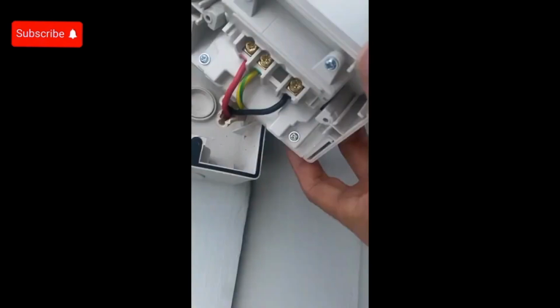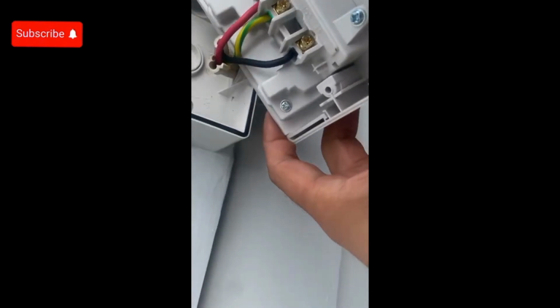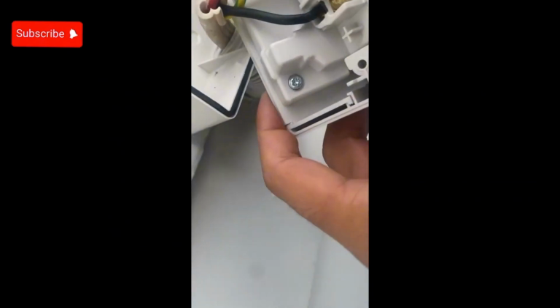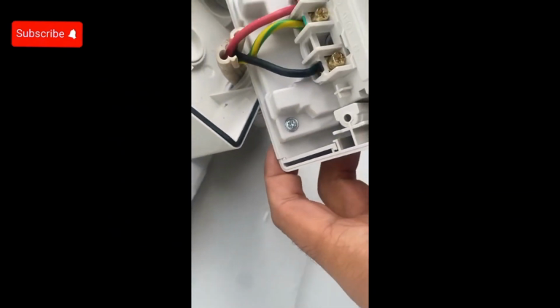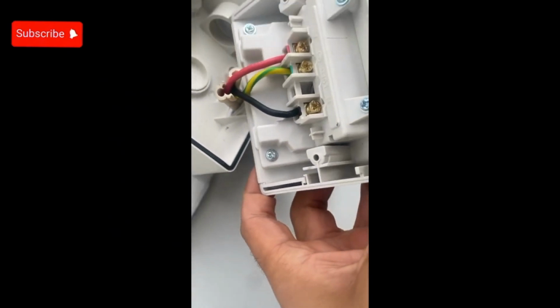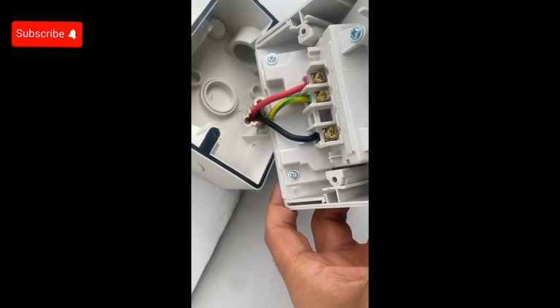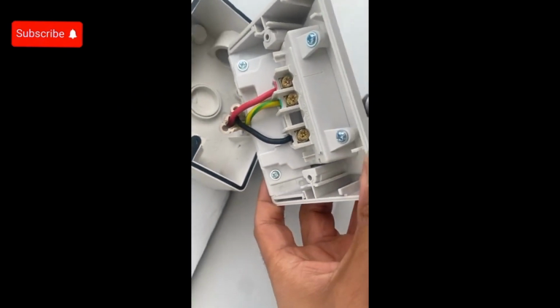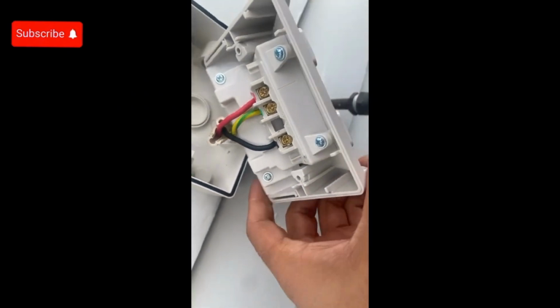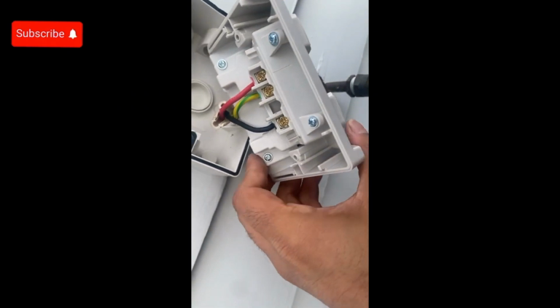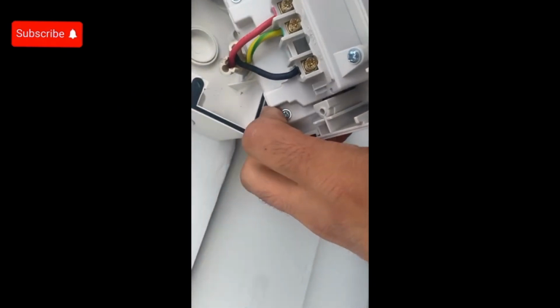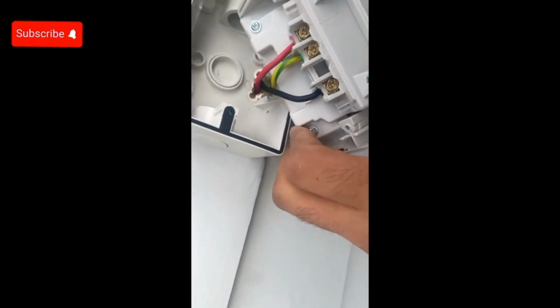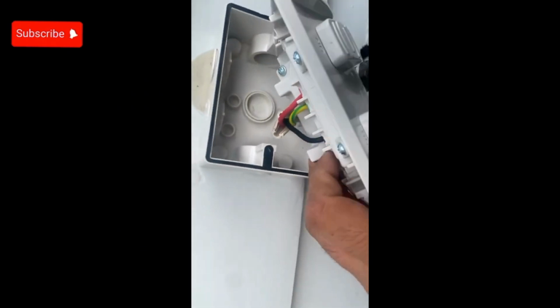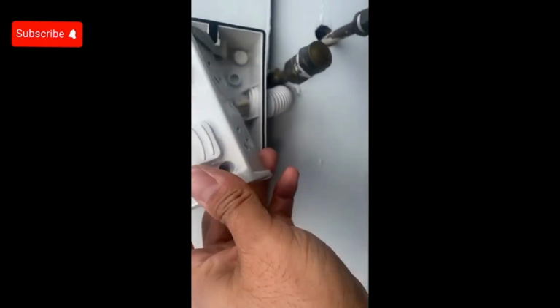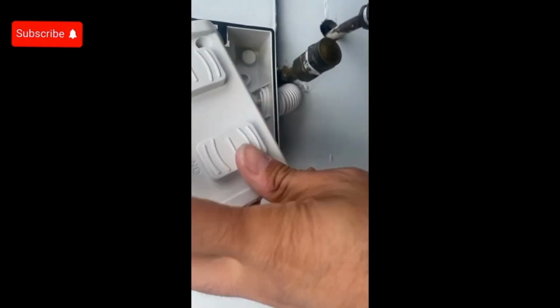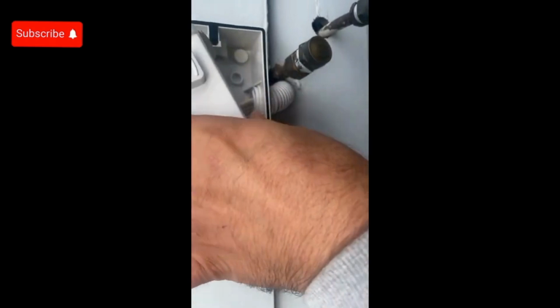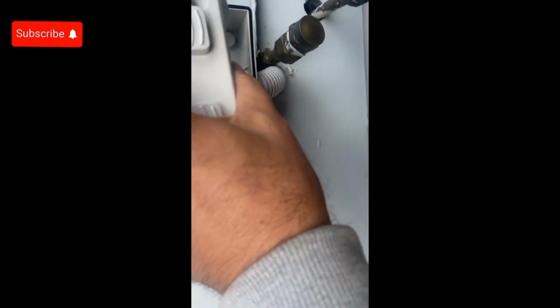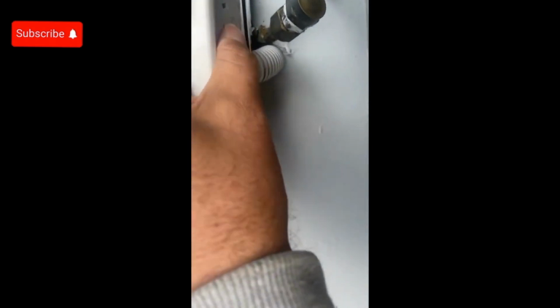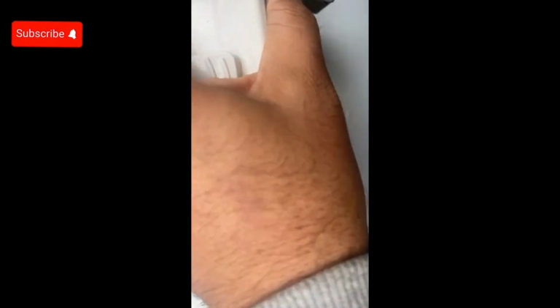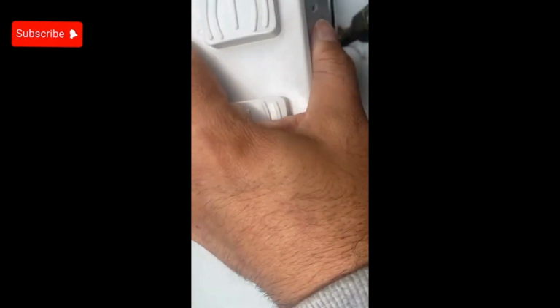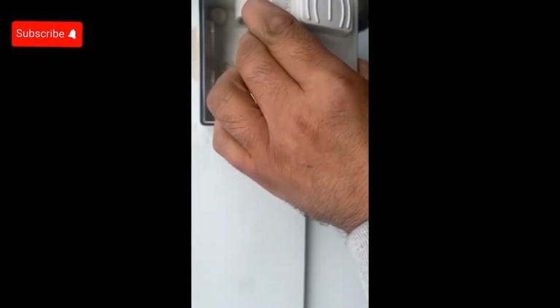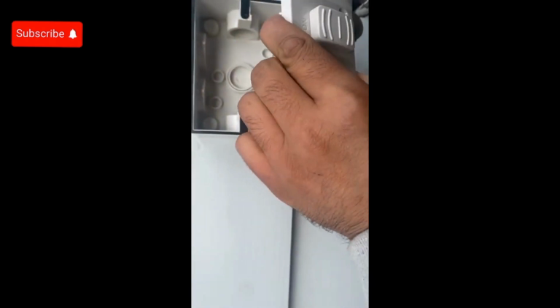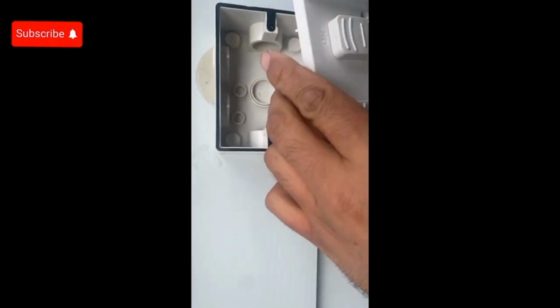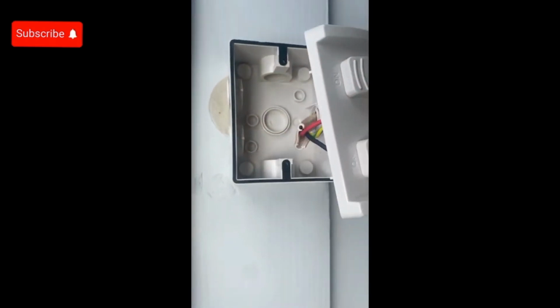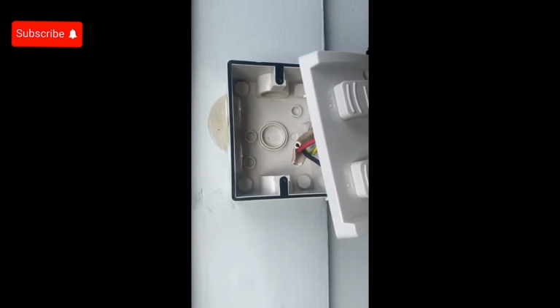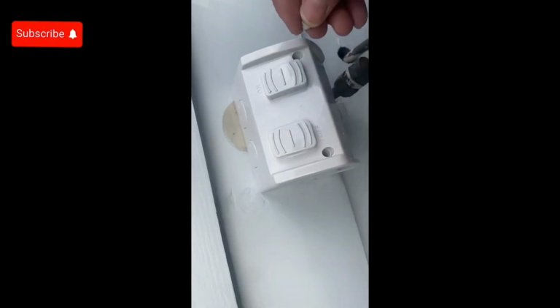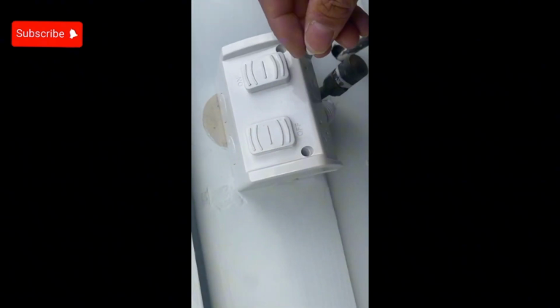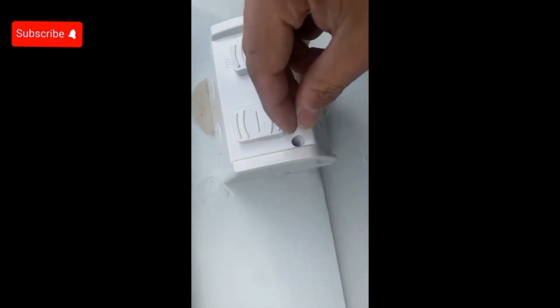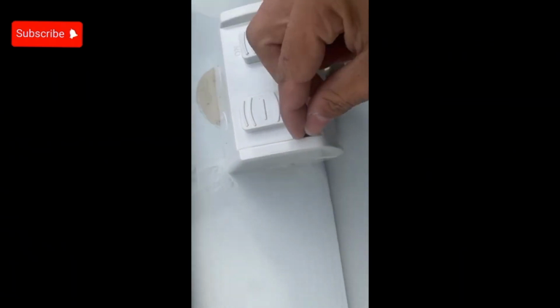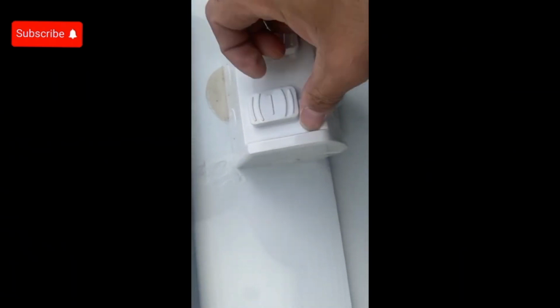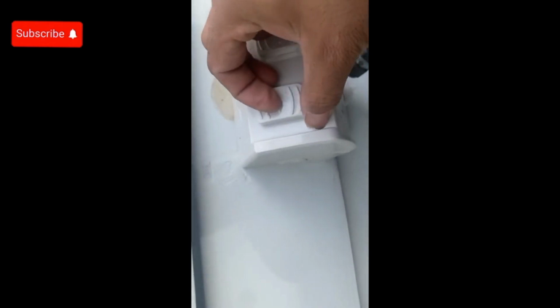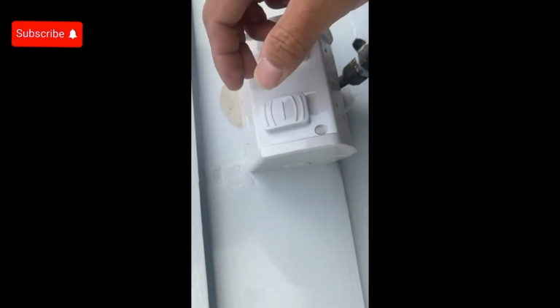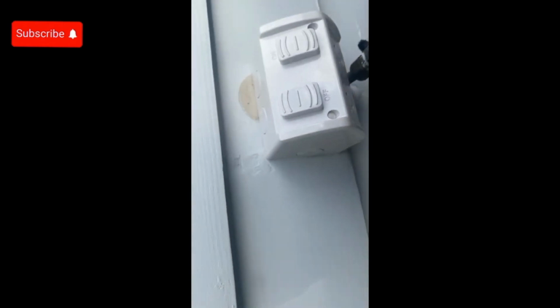There you go — it's time to put the powerpoints in and that's all done. Put it back on, screw it back in, and then we're all good. Make sure you put the seals back in.